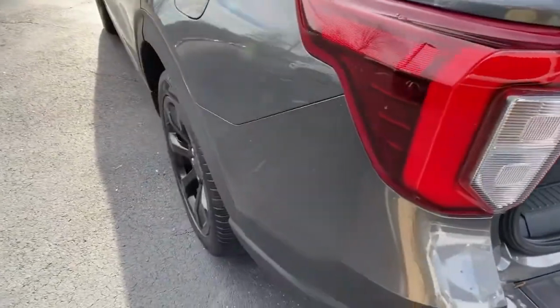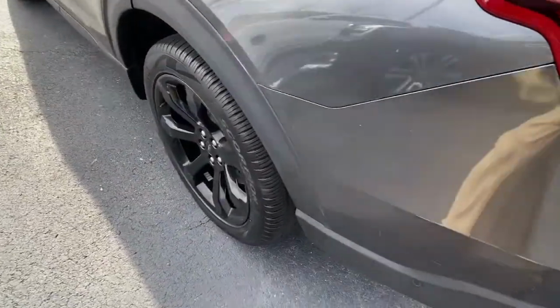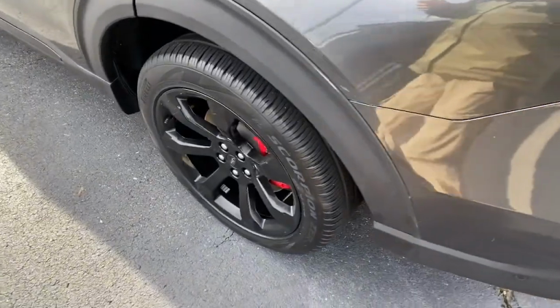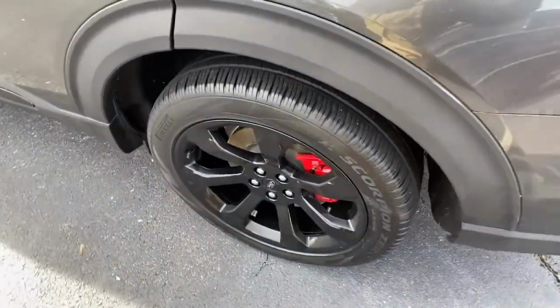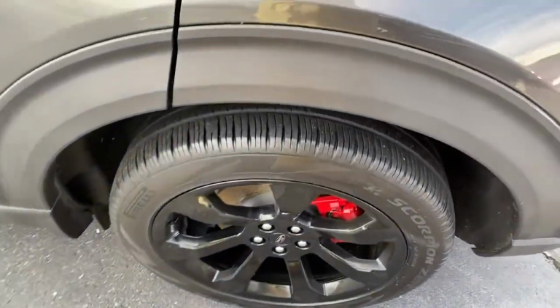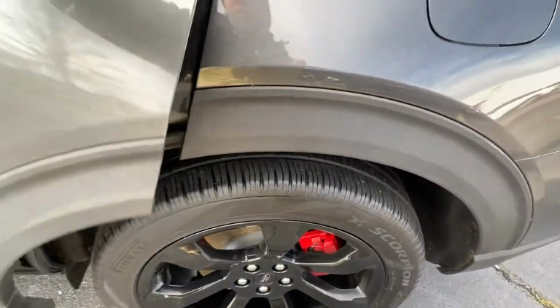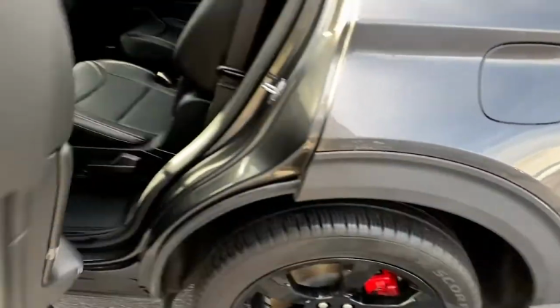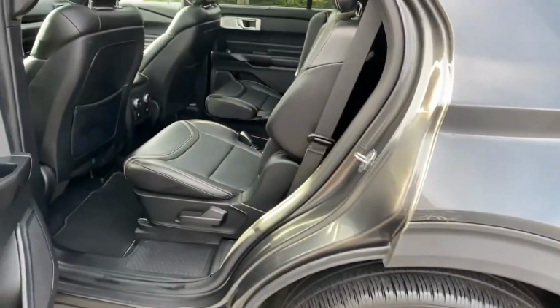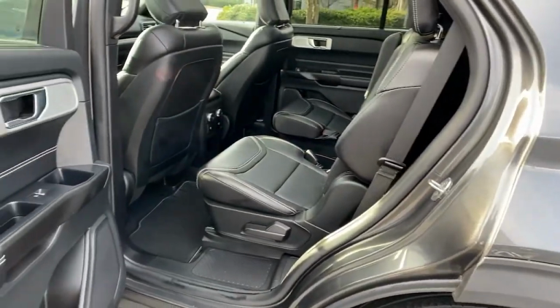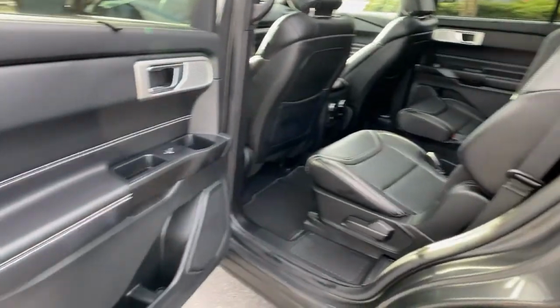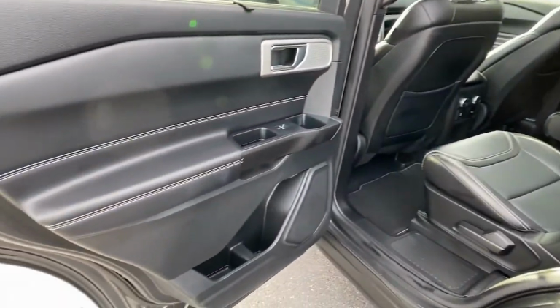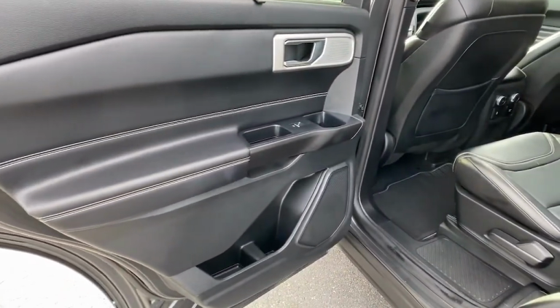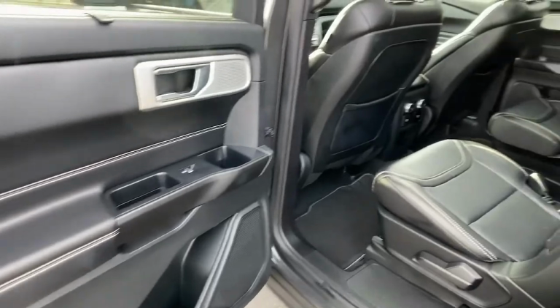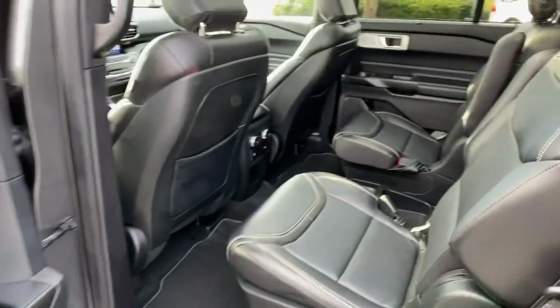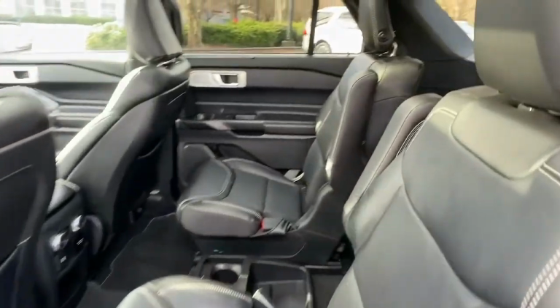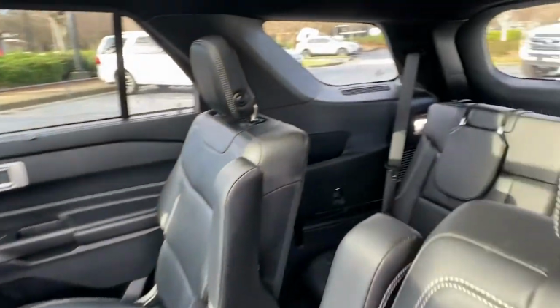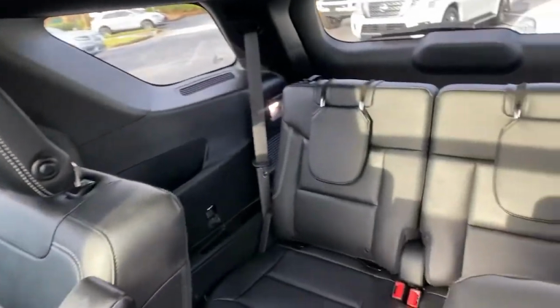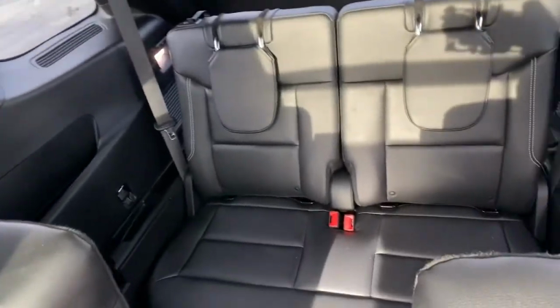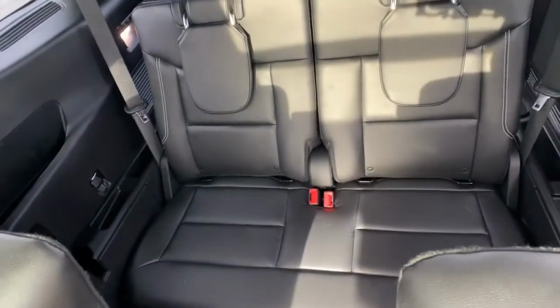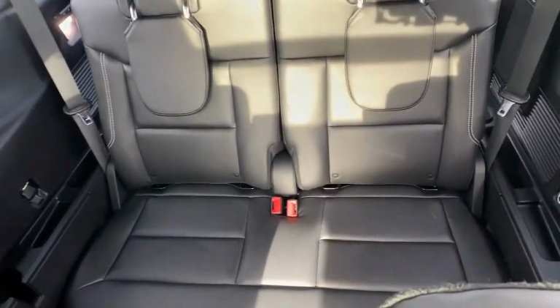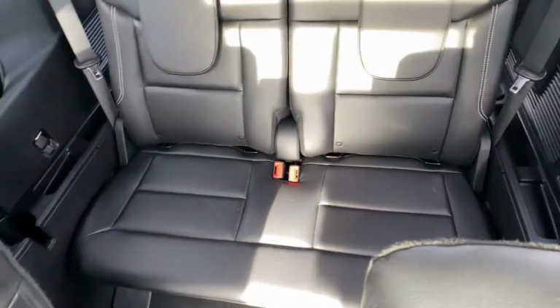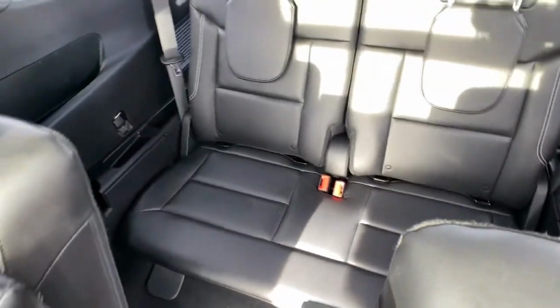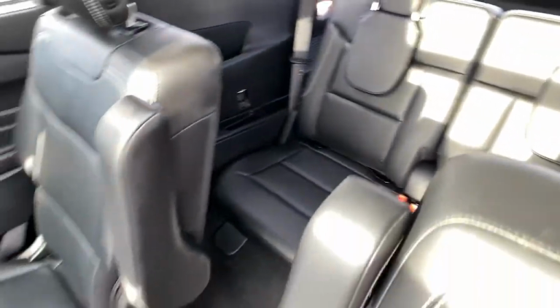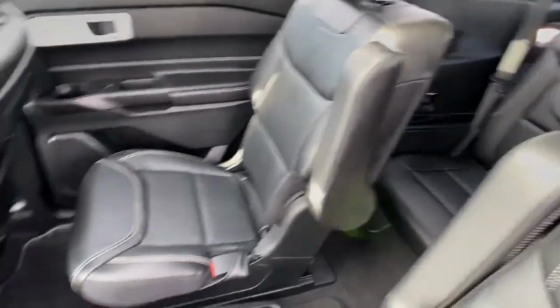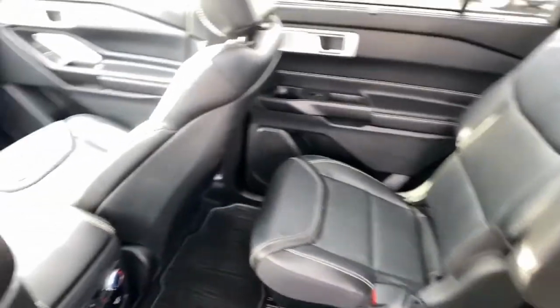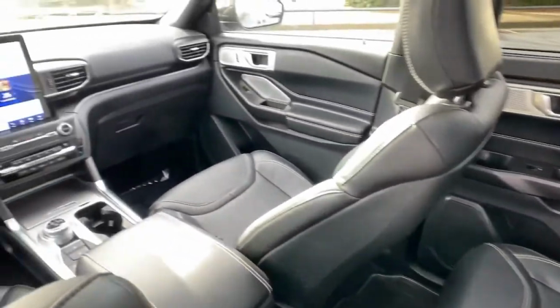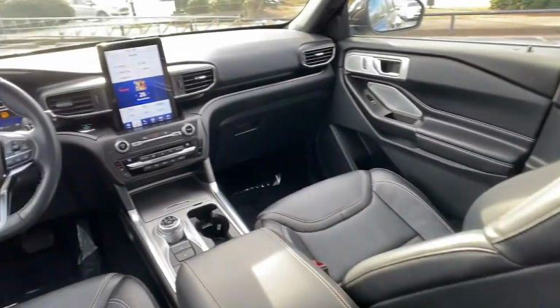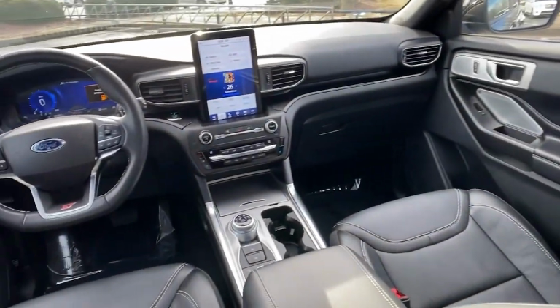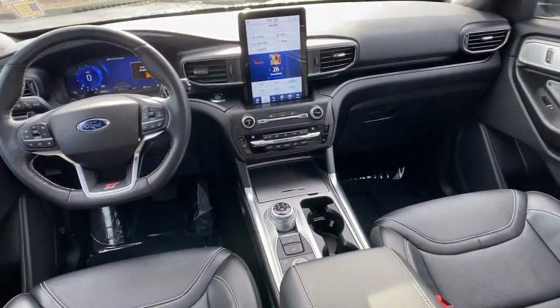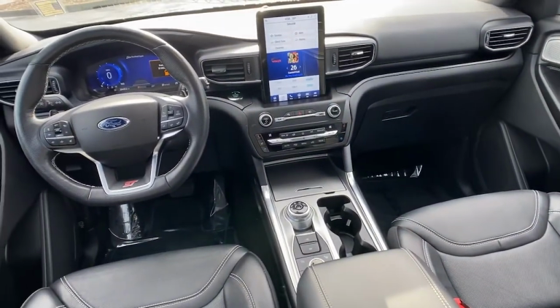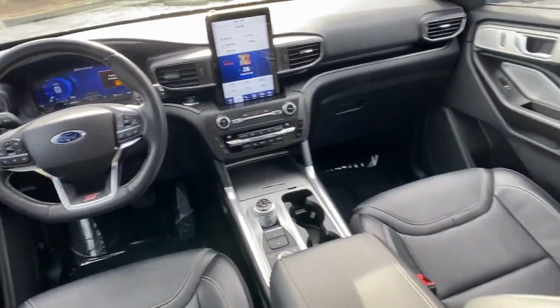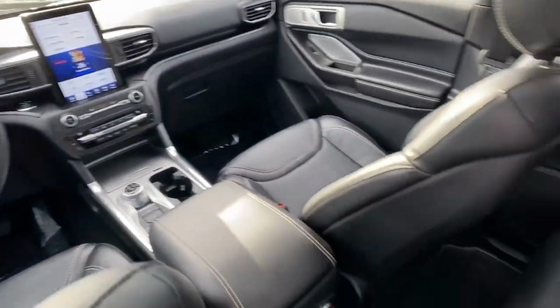These are just some of the great options this vehicle comes with: navigation system, power liftgate, electronic stability control, seat memory, trip computer, power windows, bucket seats, four-wheel disc brakes, and power steering.